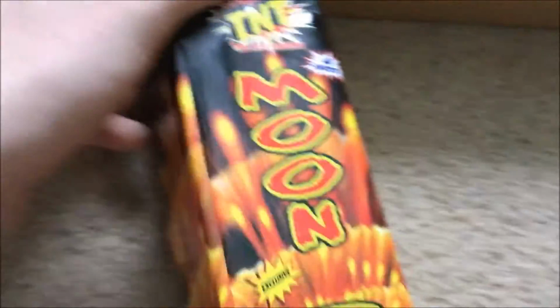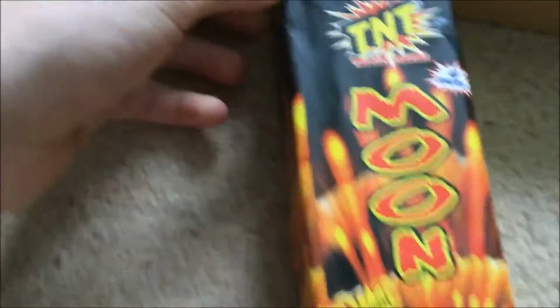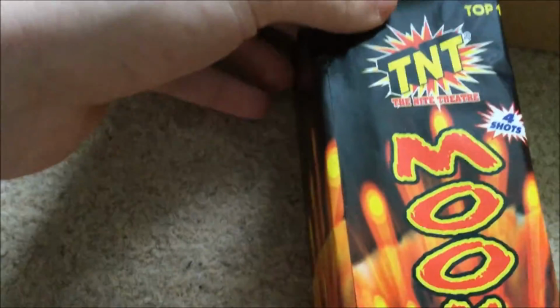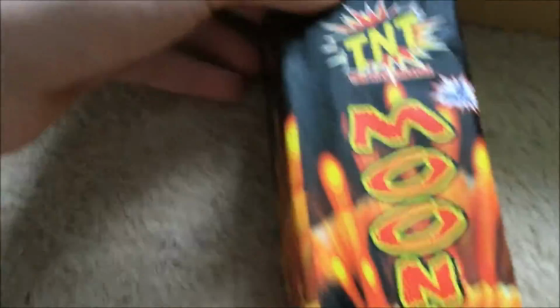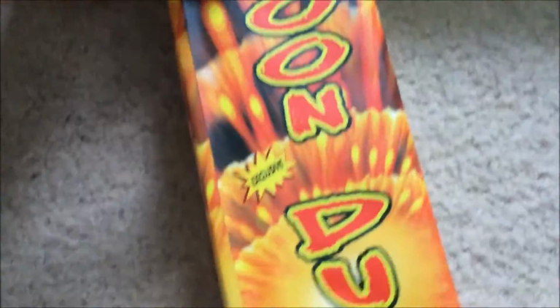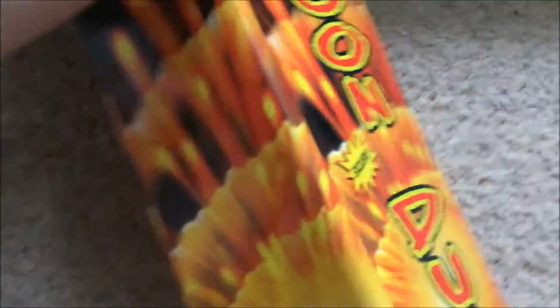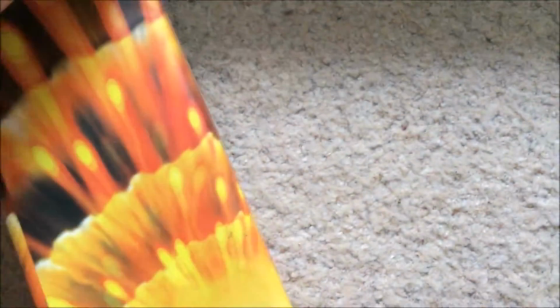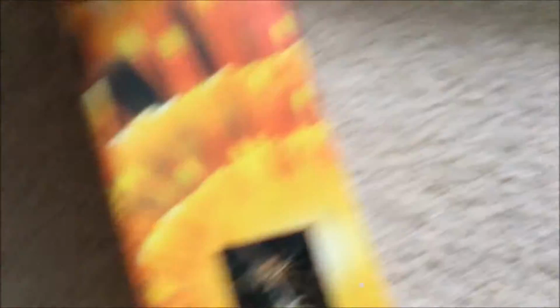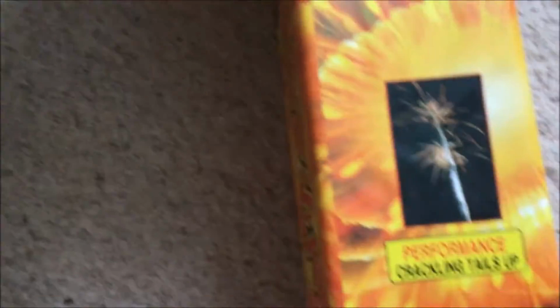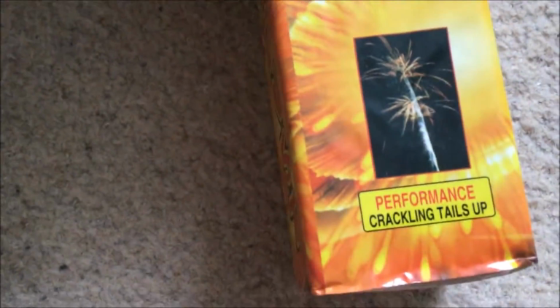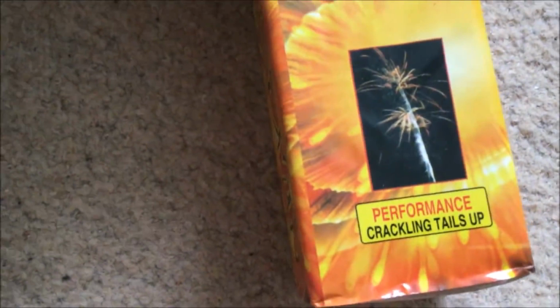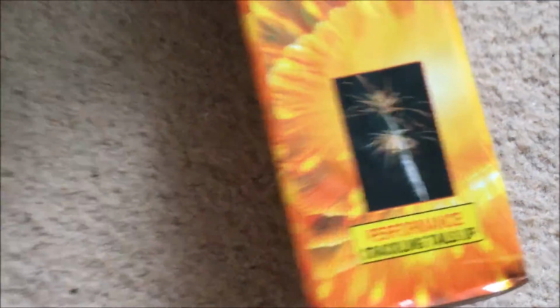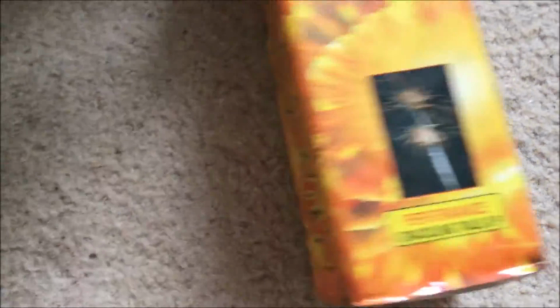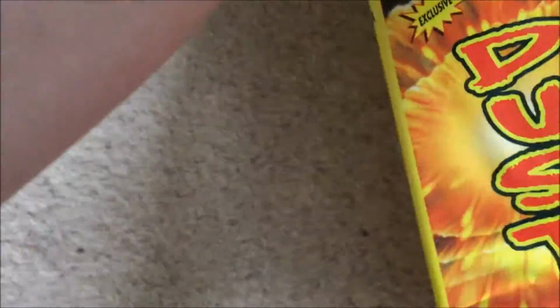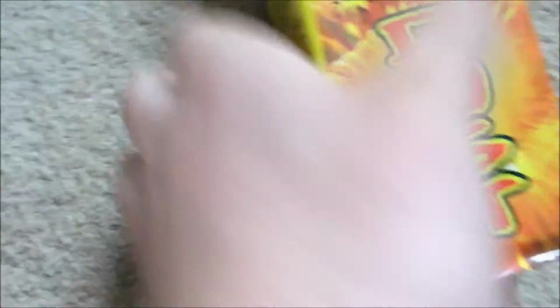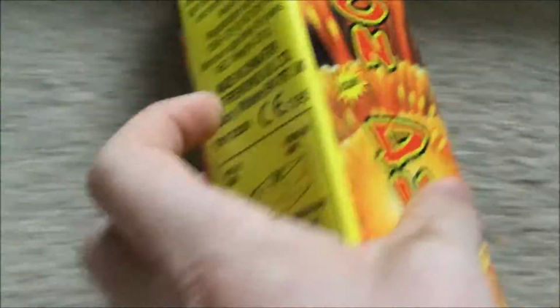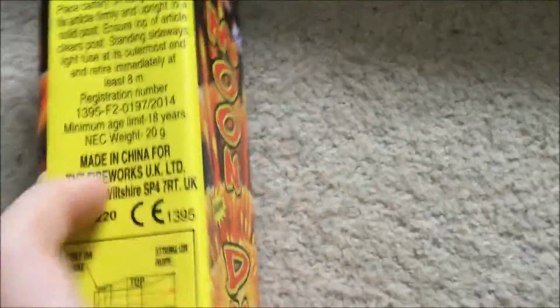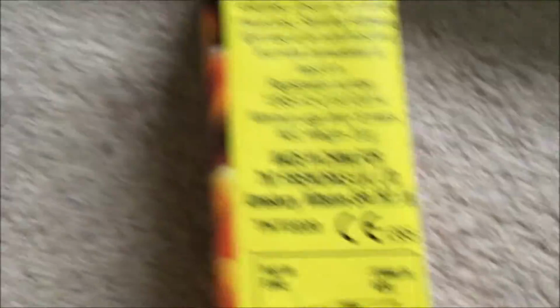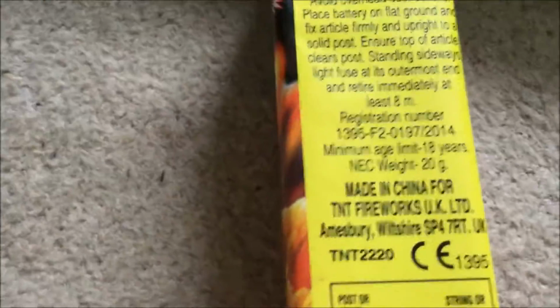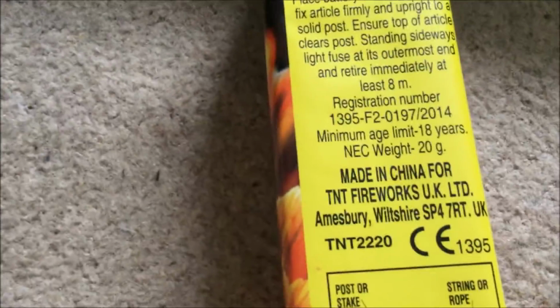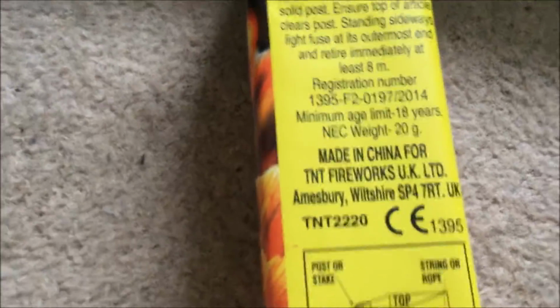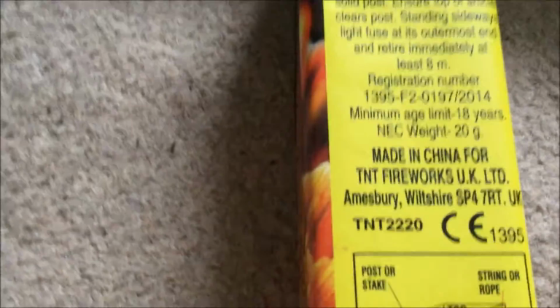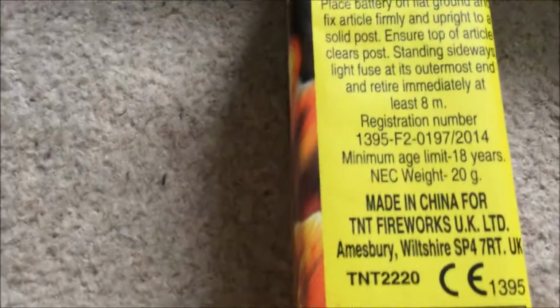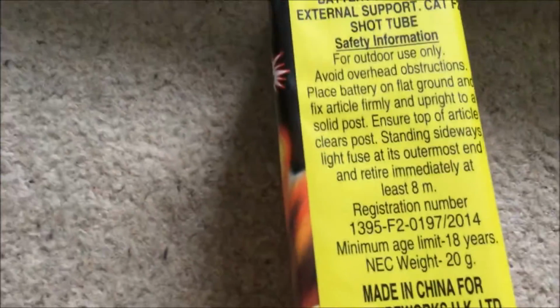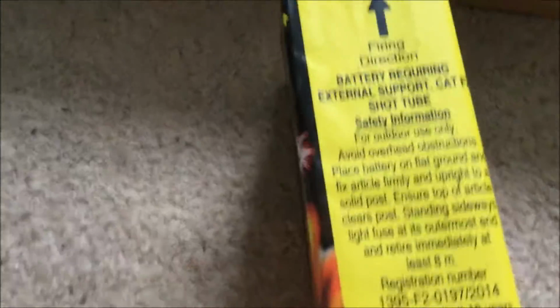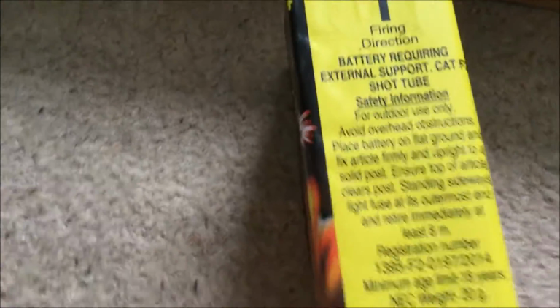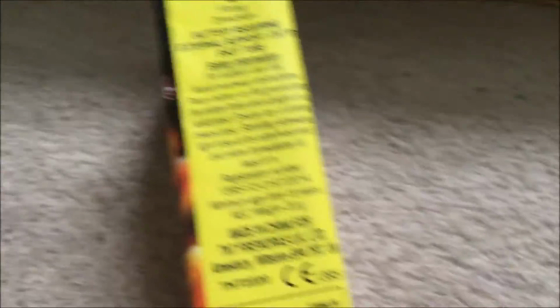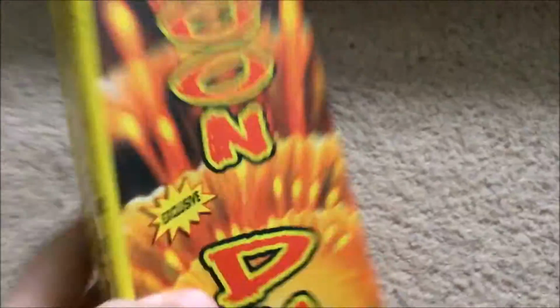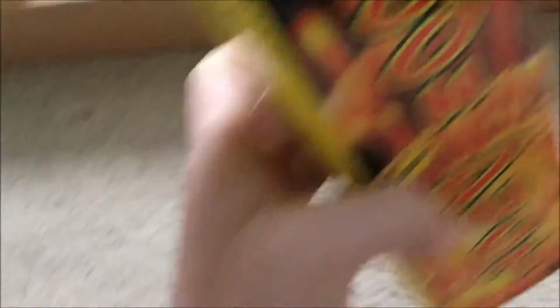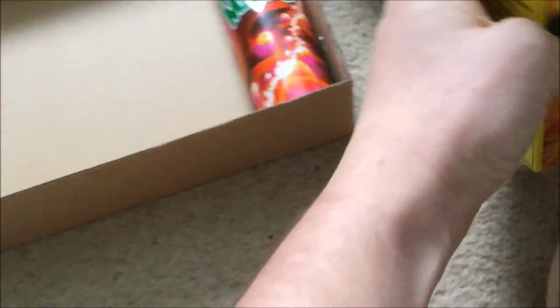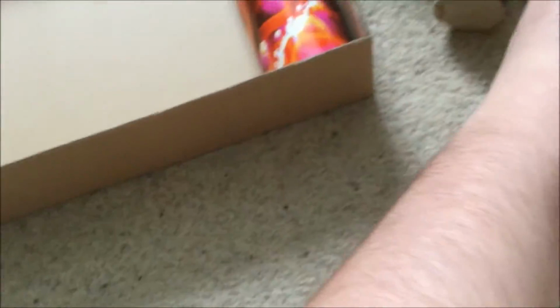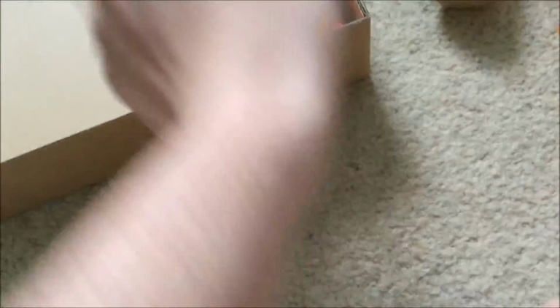Moondust — 4 shots, this looks like a mine cake. Crackling shots hopefully — it's got 20 grams, that's 5 grams per shot. Could be right. Hopefully decent enough, bit of weight to that to be fair.